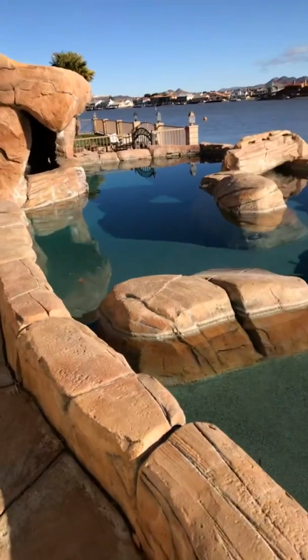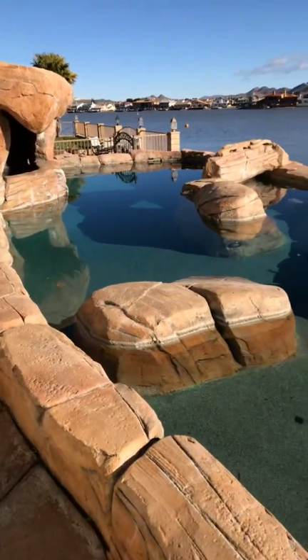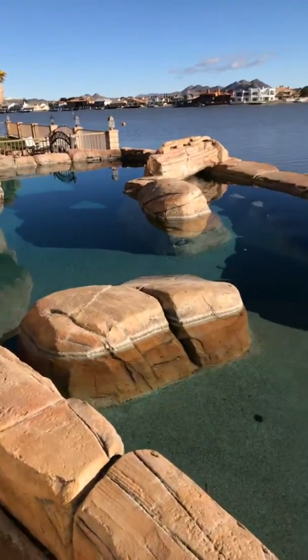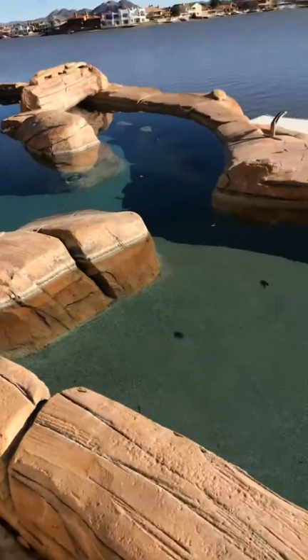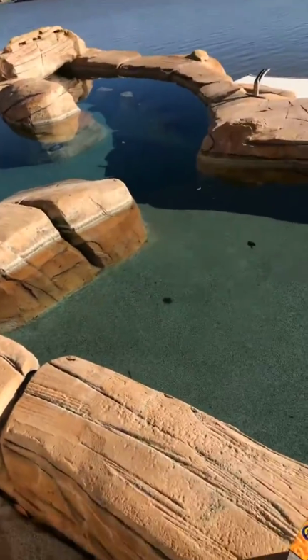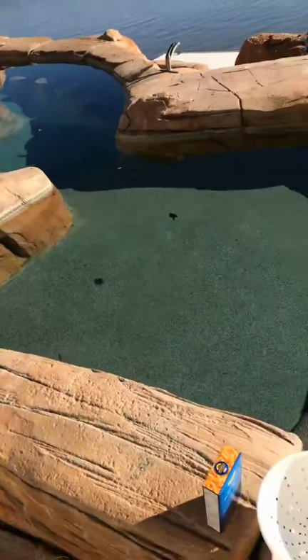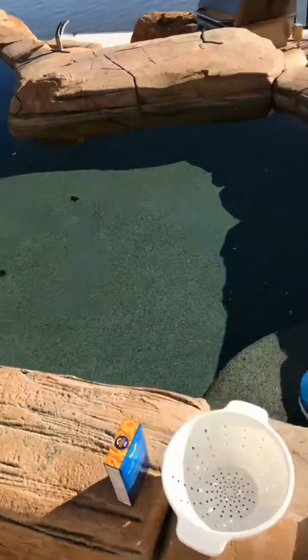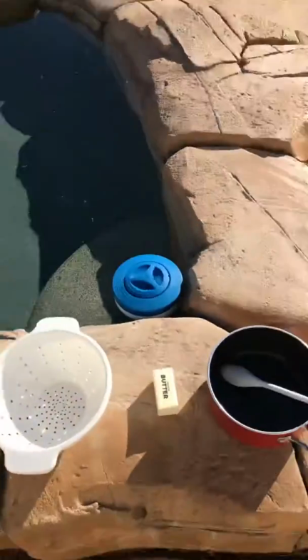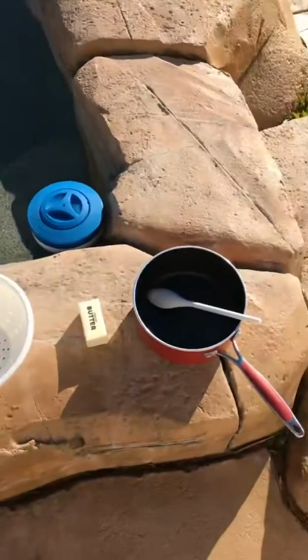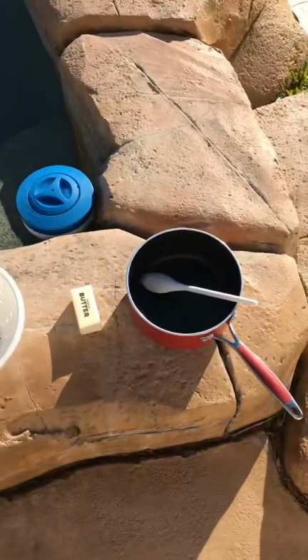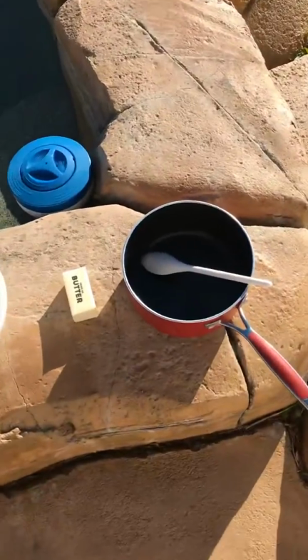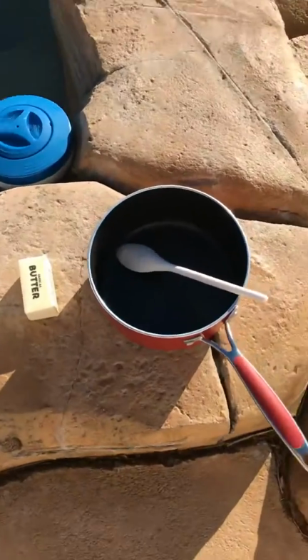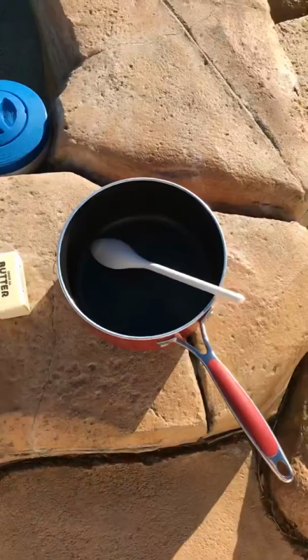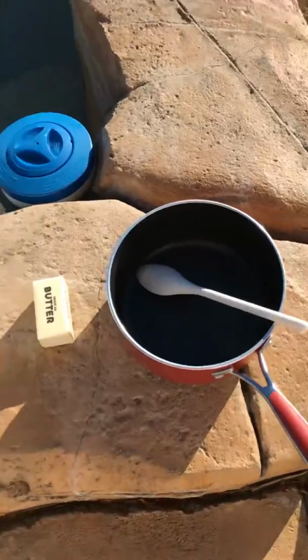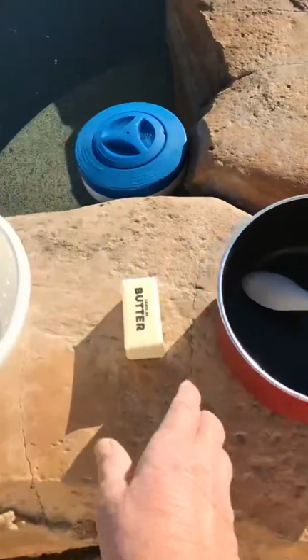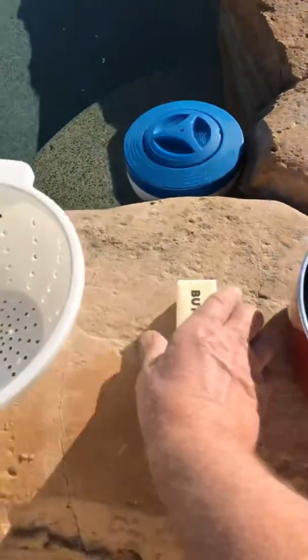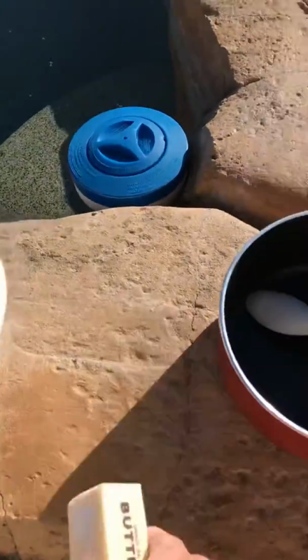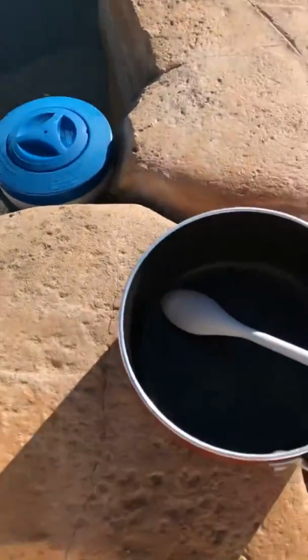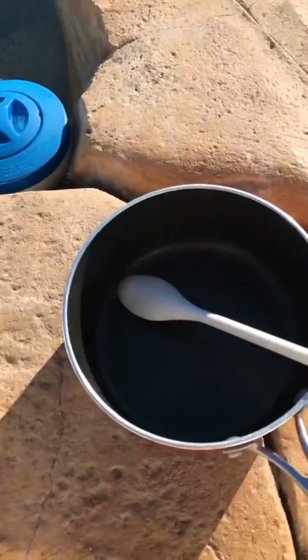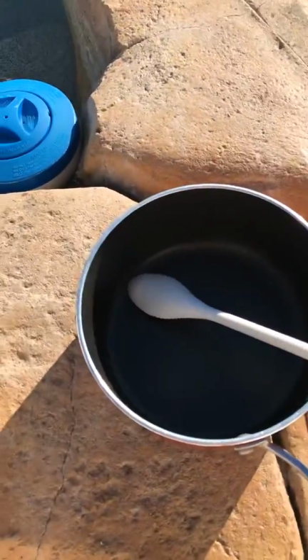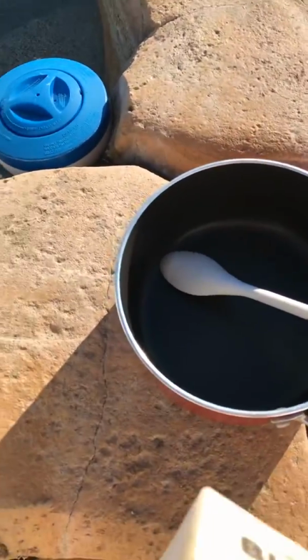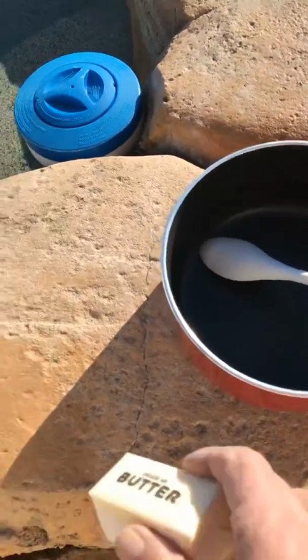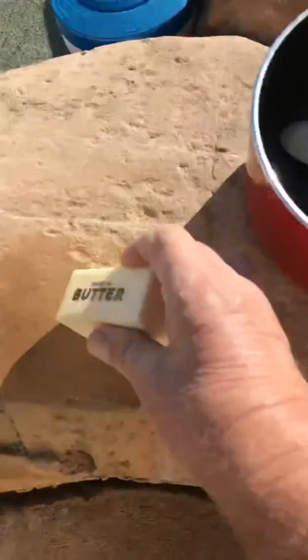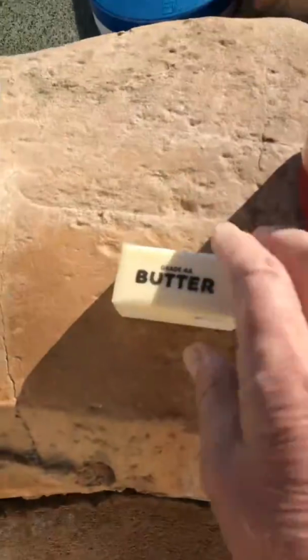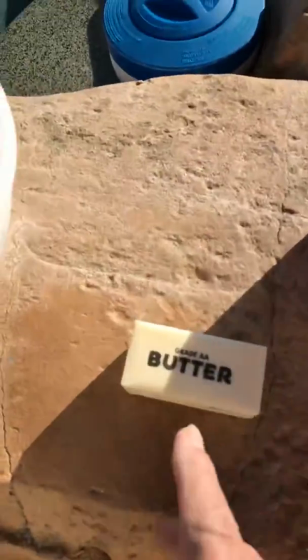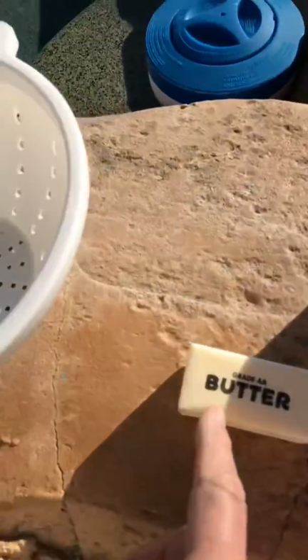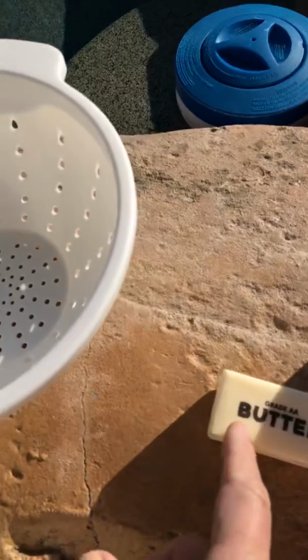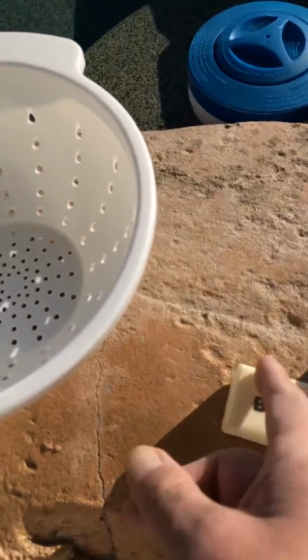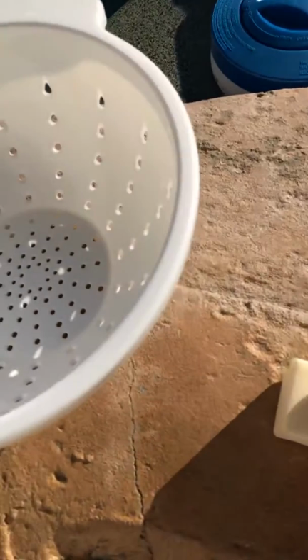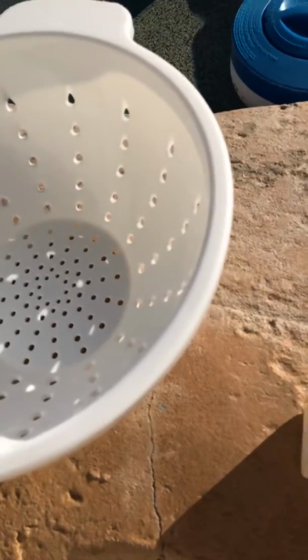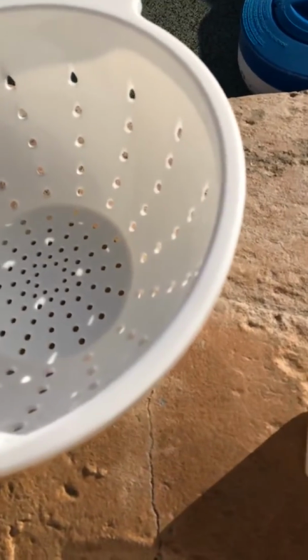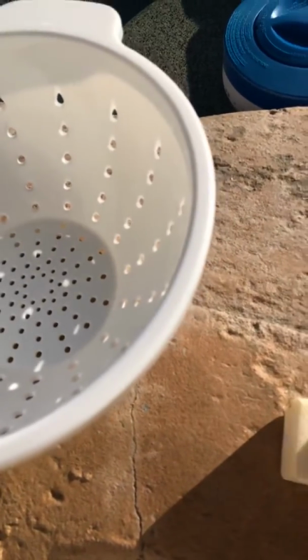Anyway, you just need a pot with a spoon. And when you put the water in, you just need about this much butter right here.